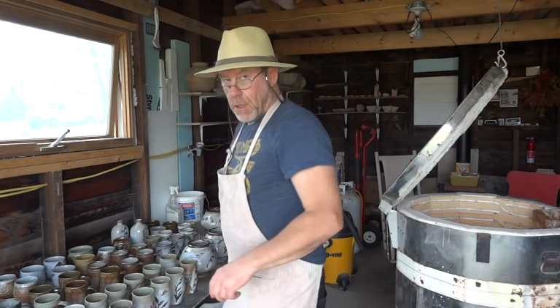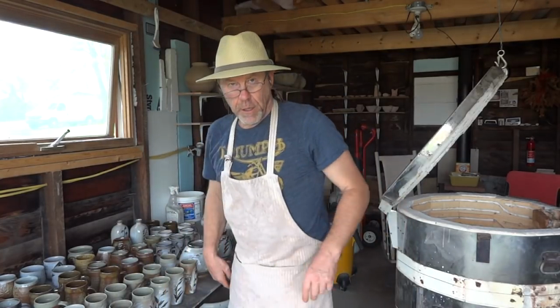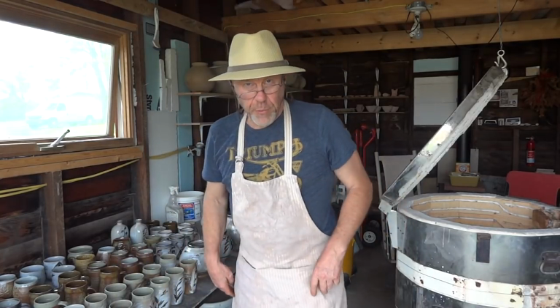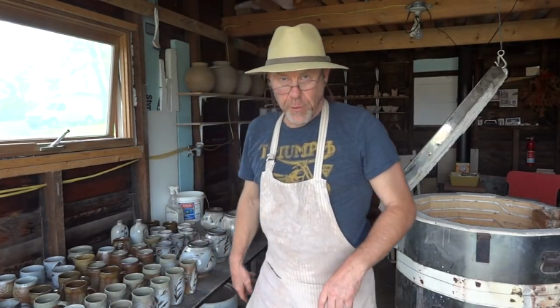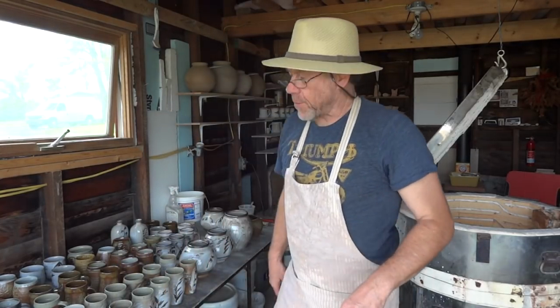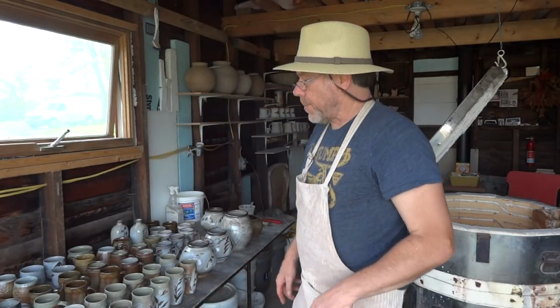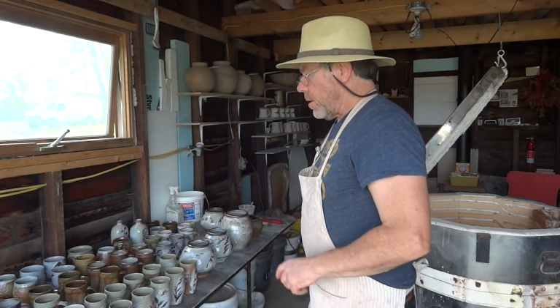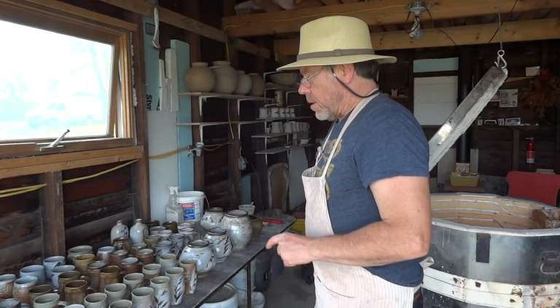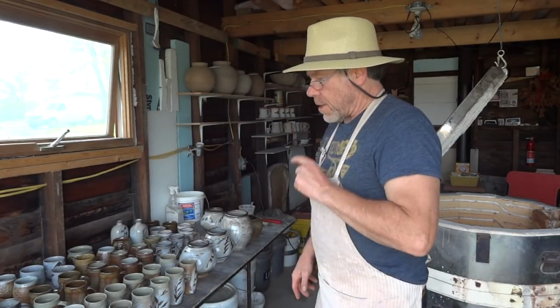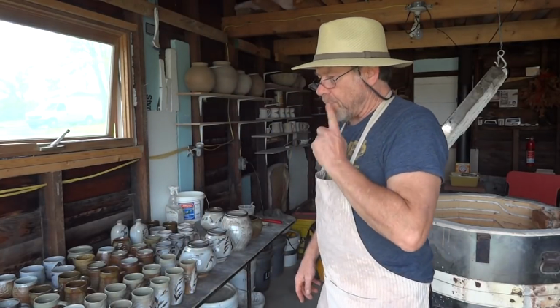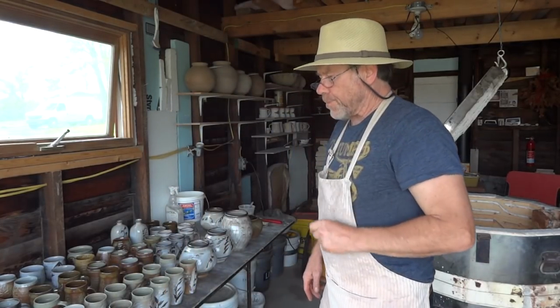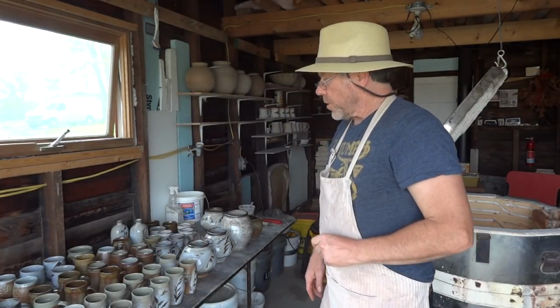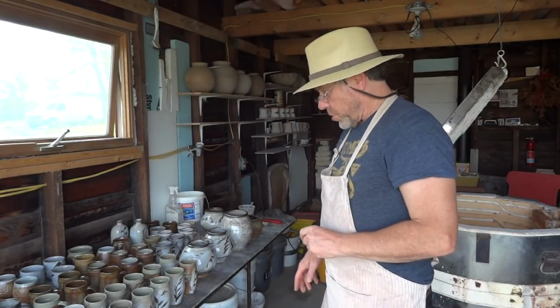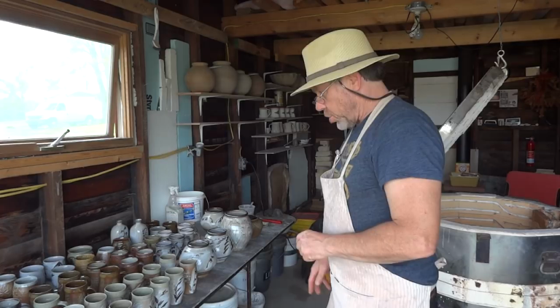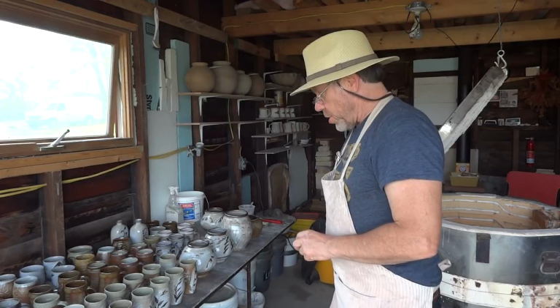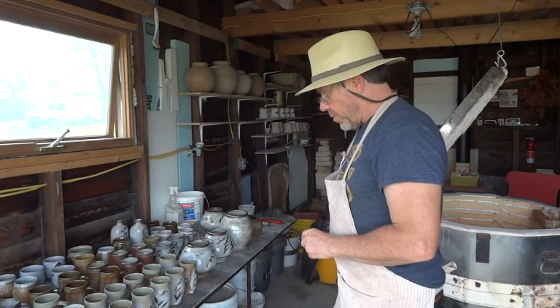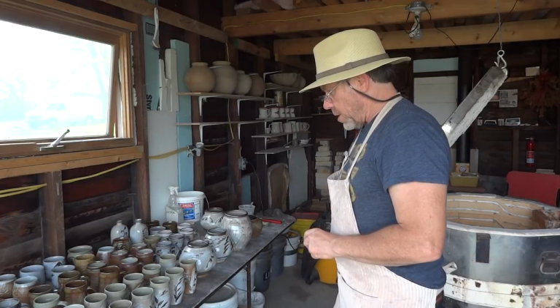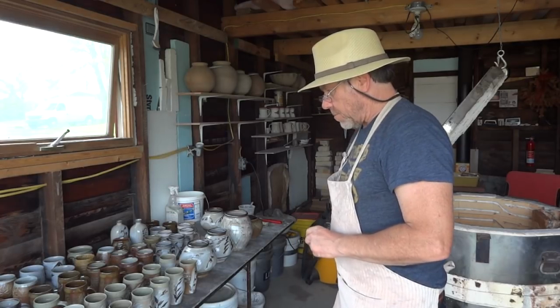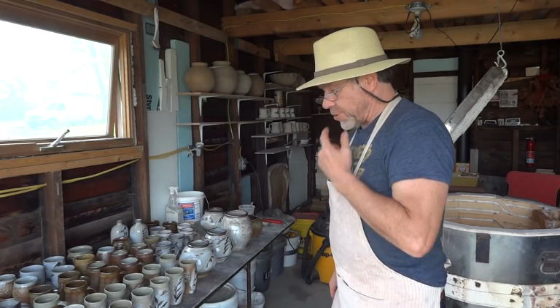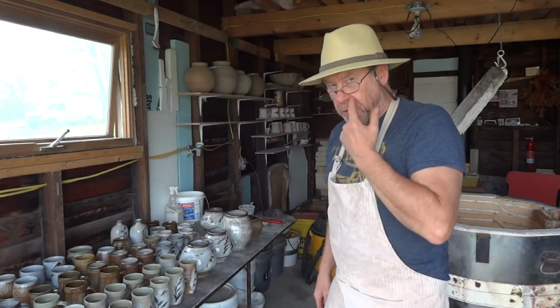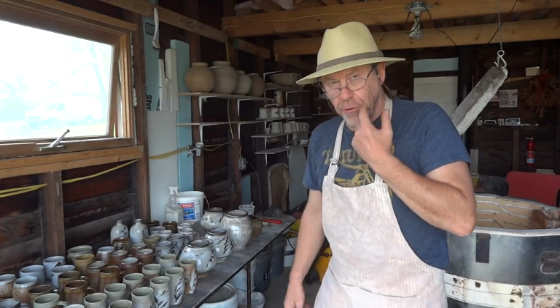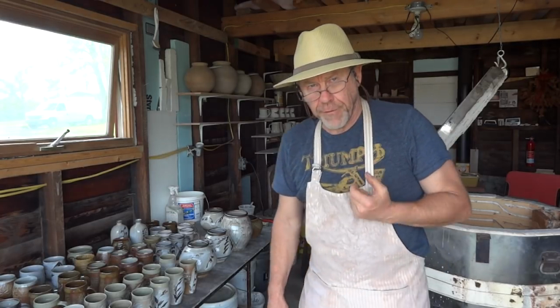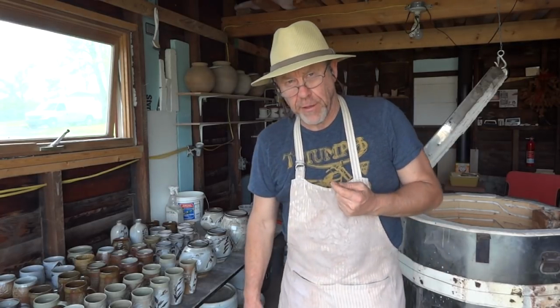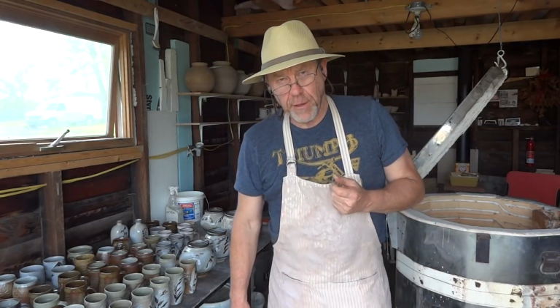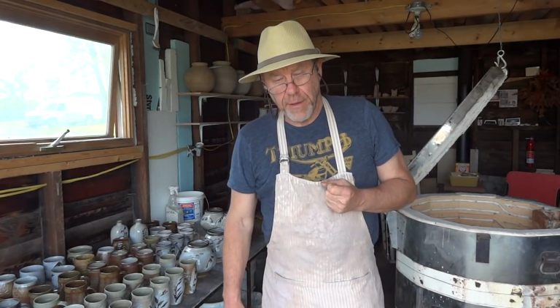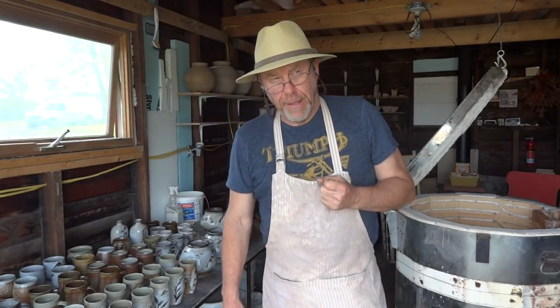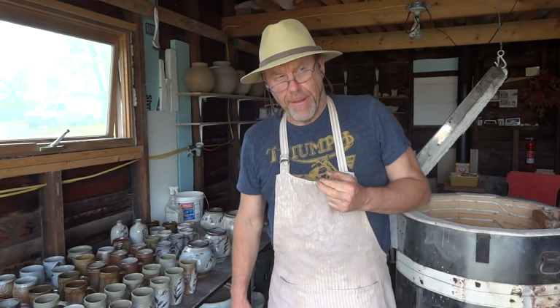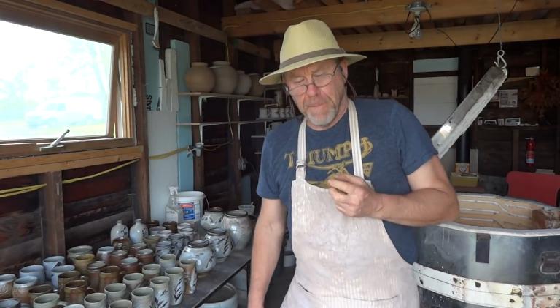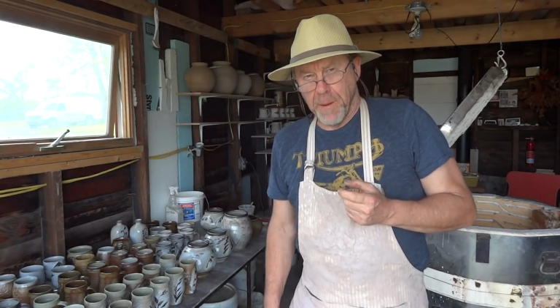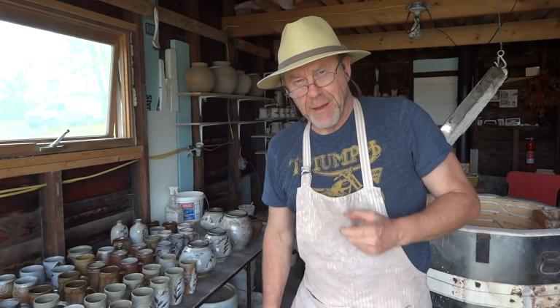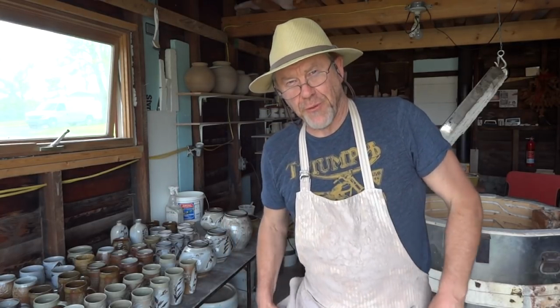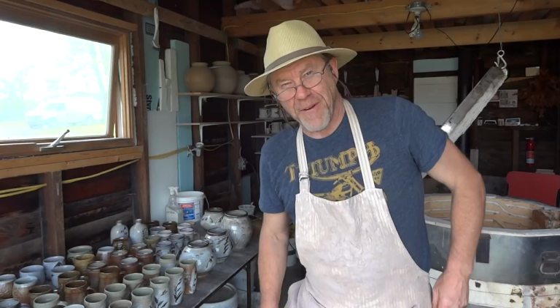Hello everybody, welcome. I just wanted to show you the results of the mouse firing.